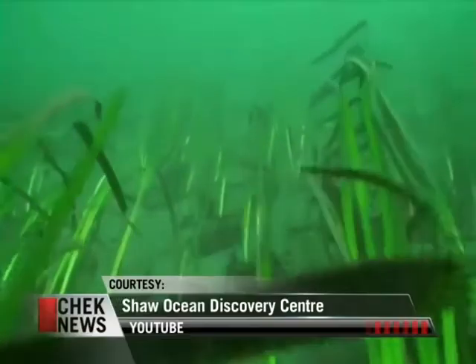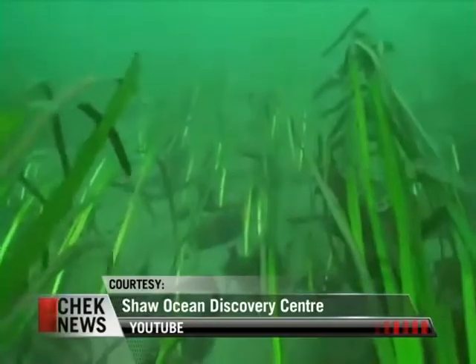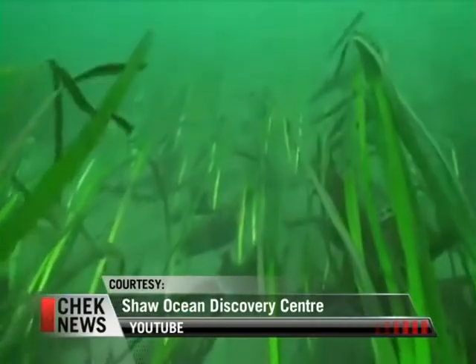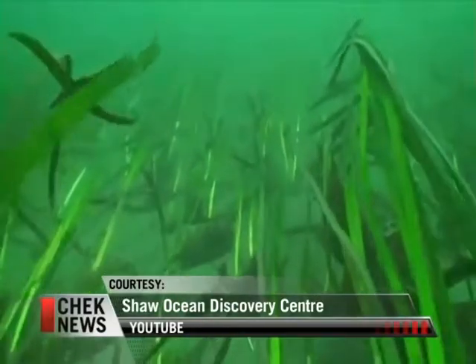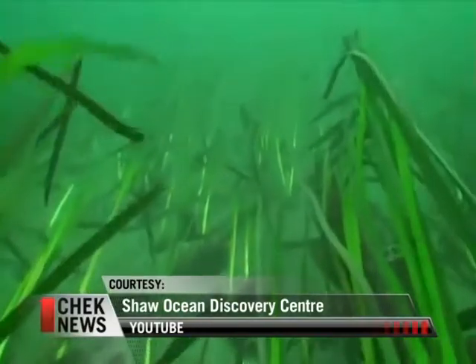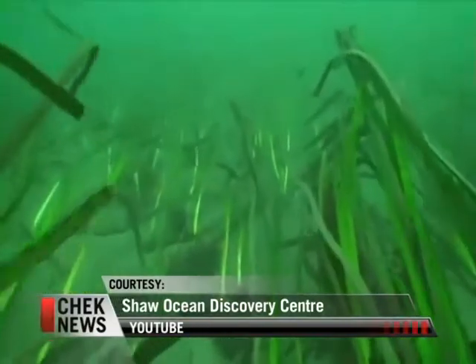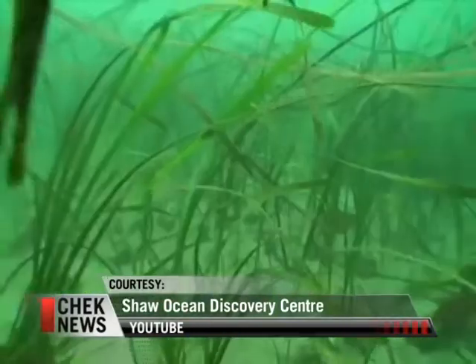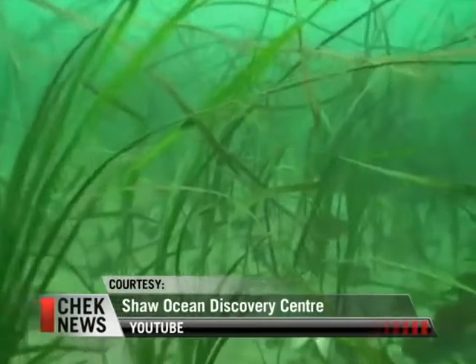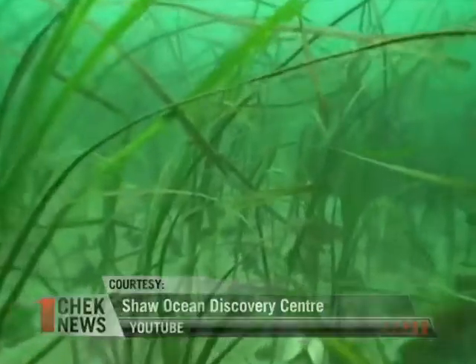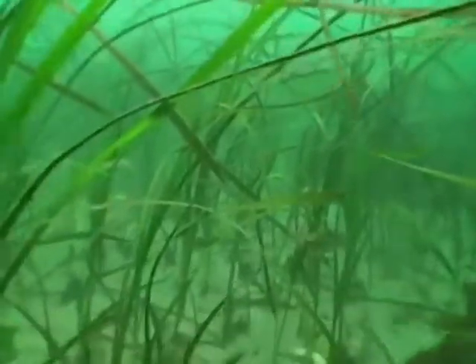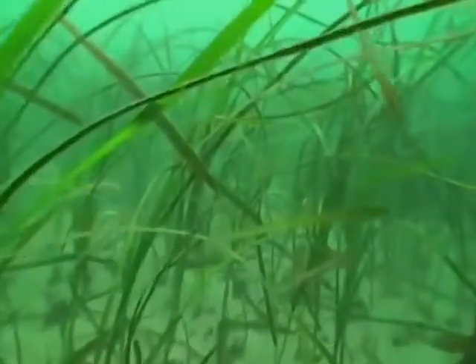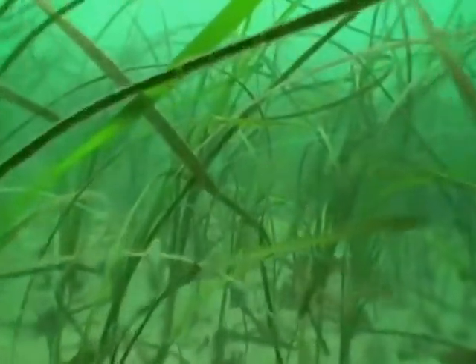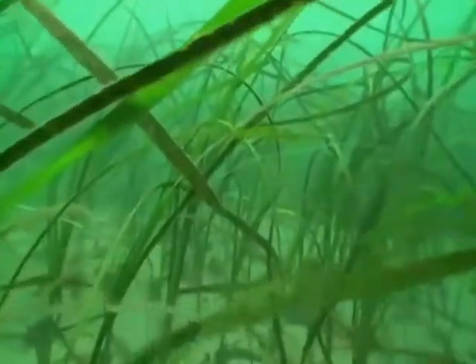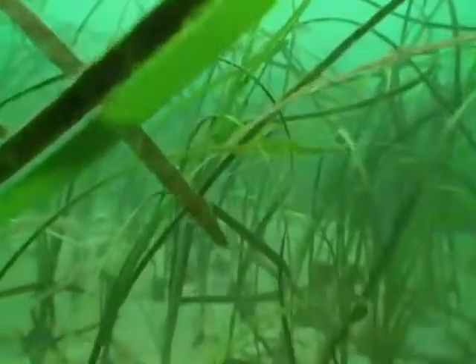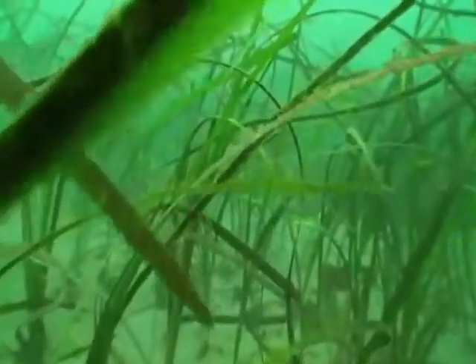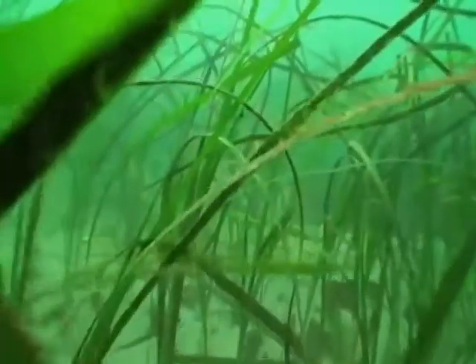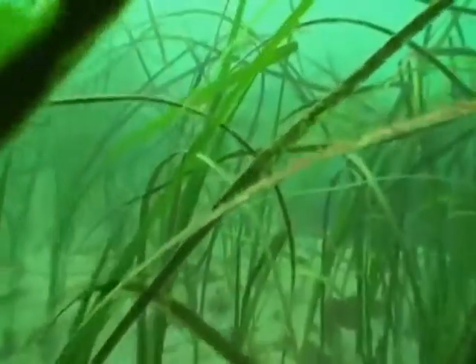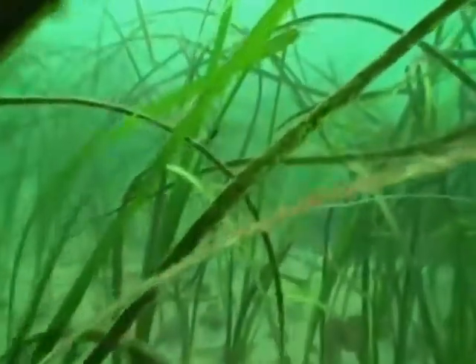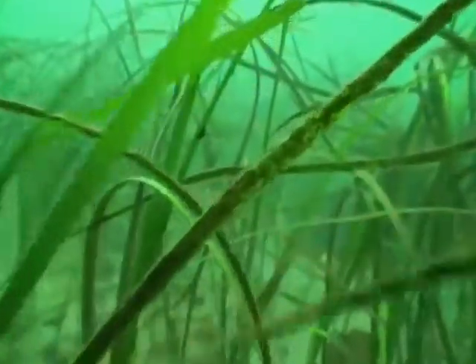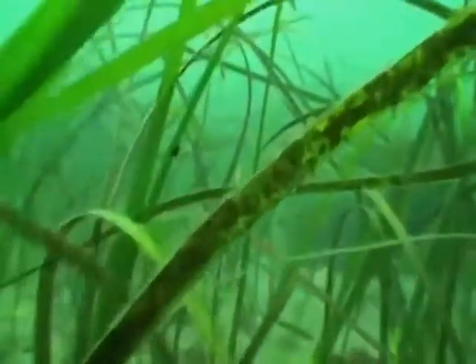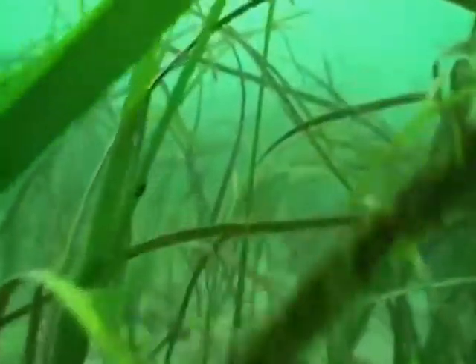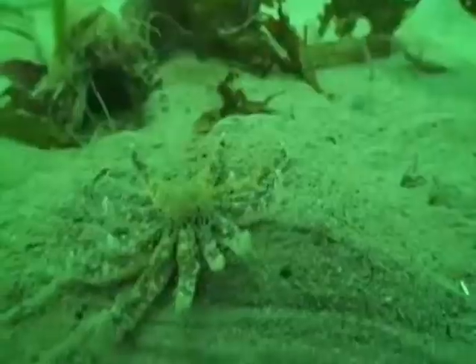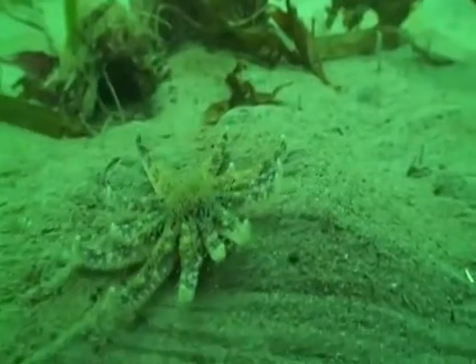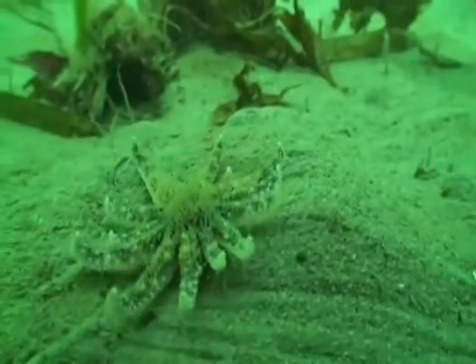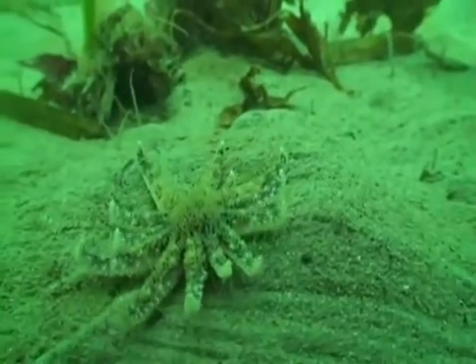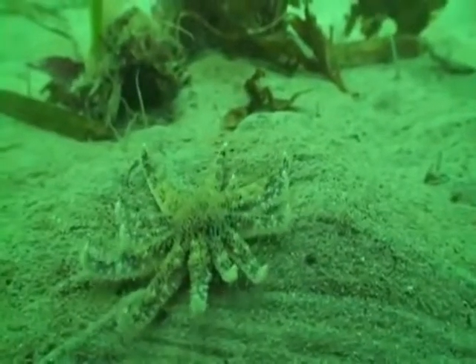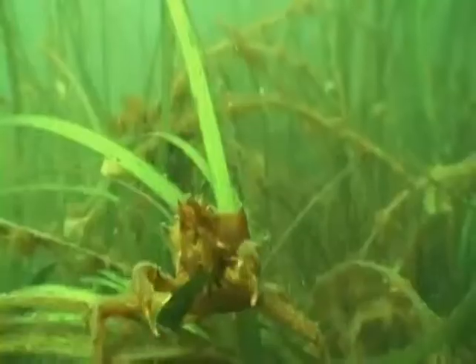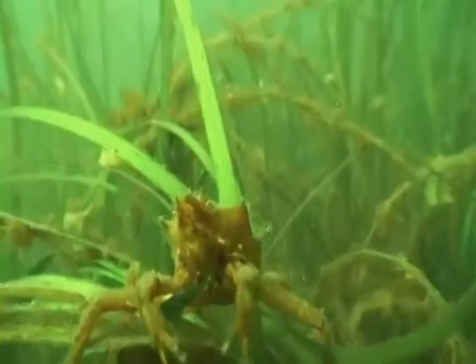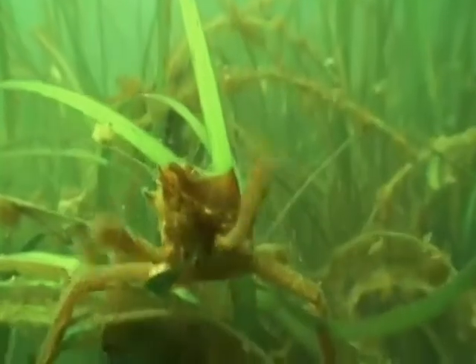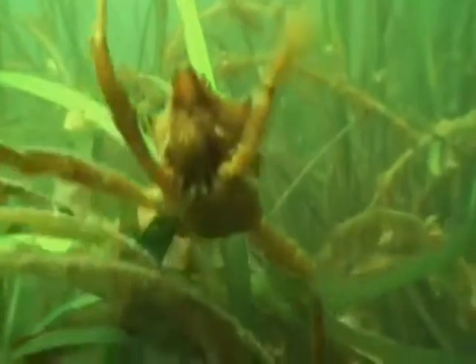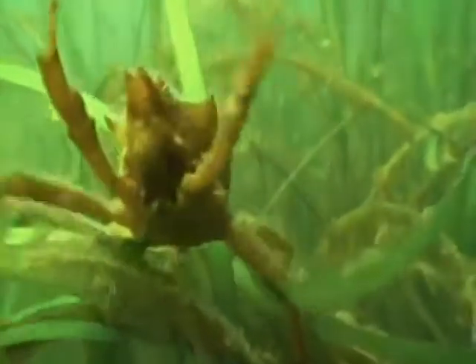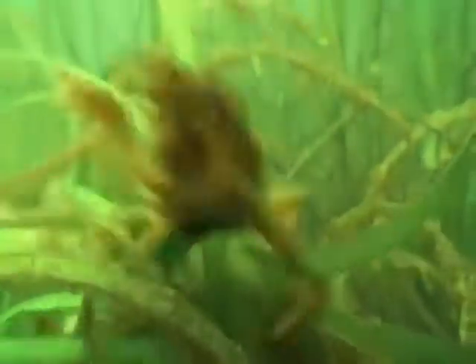Eelgrass grows in shallow water, forming meadows on the seafloor. It slows wave action to prevent the erosion of sand from our shorelines and provides food and shelter for everything from crabs to salmon.